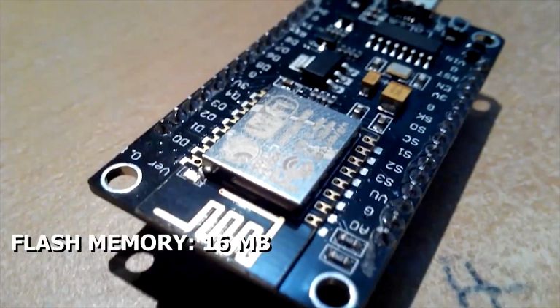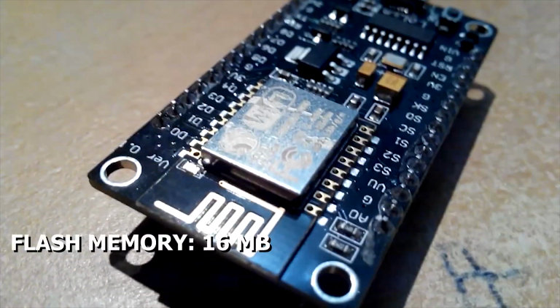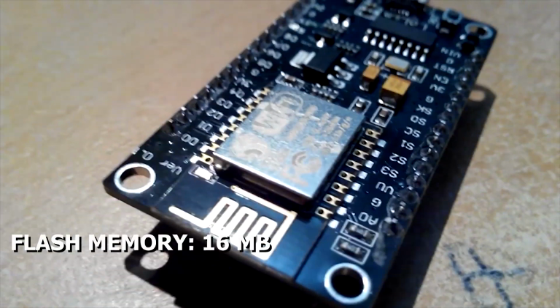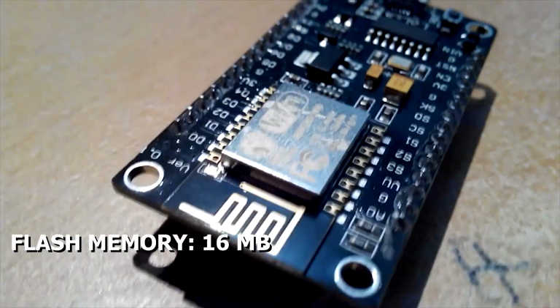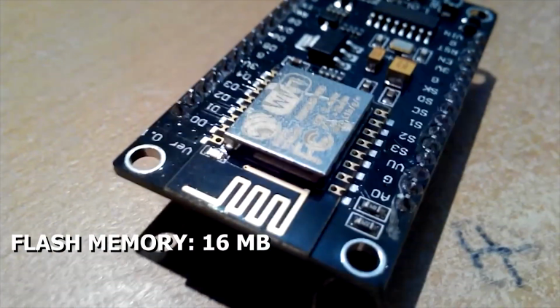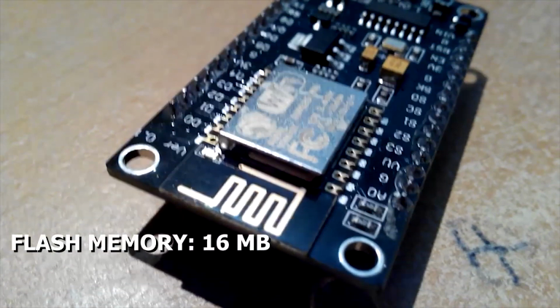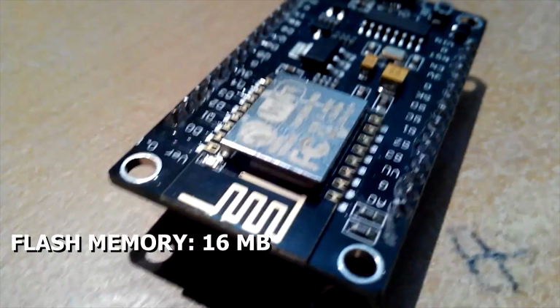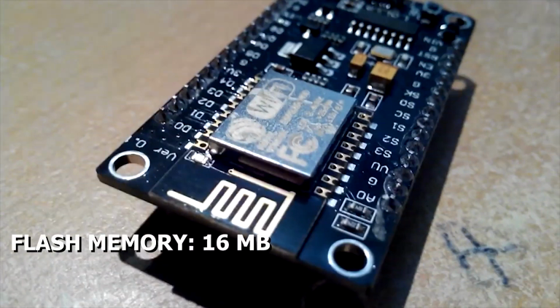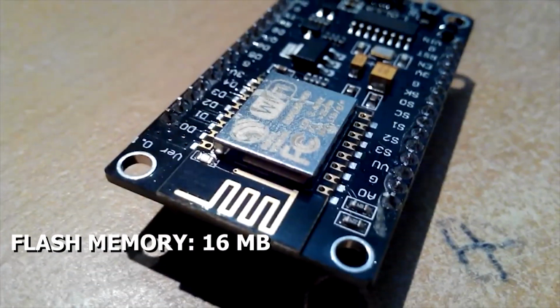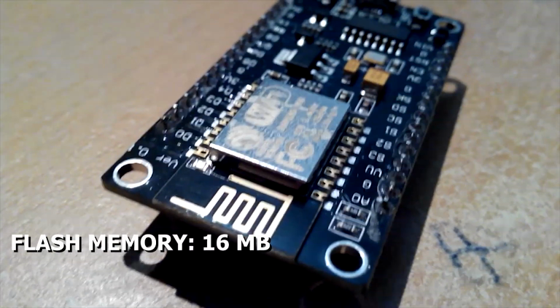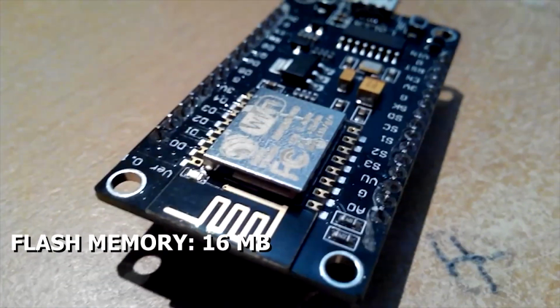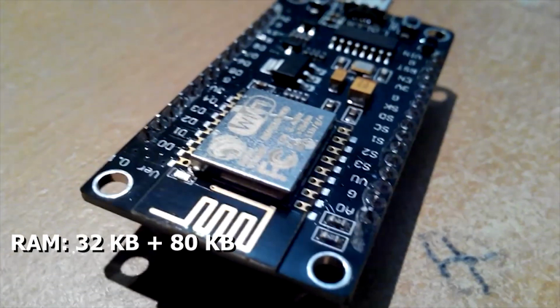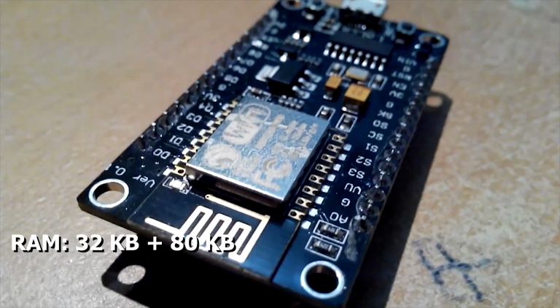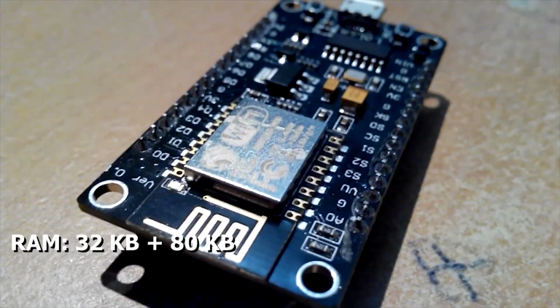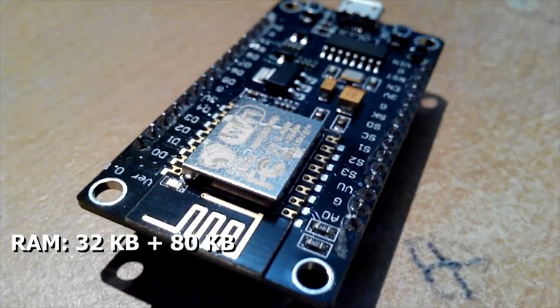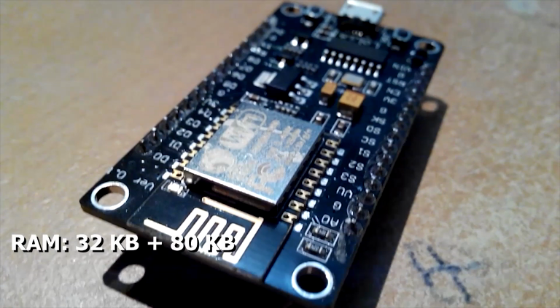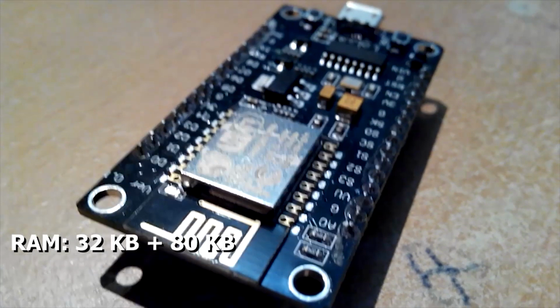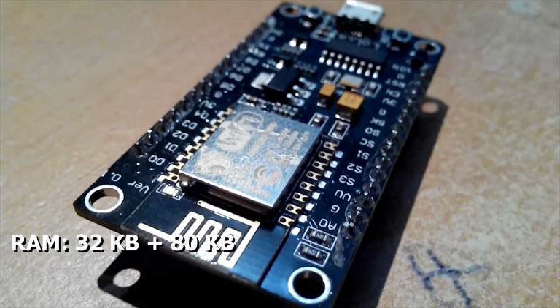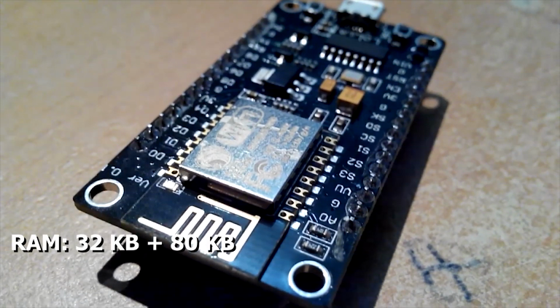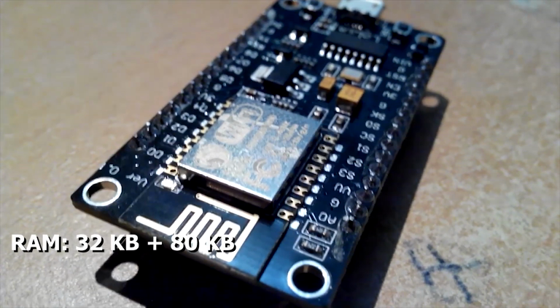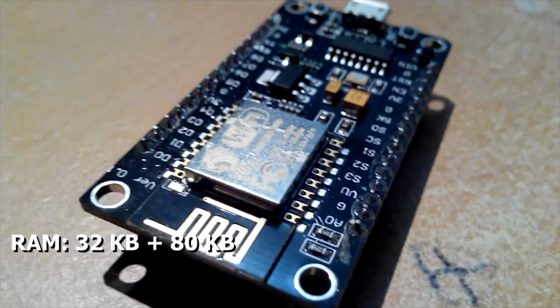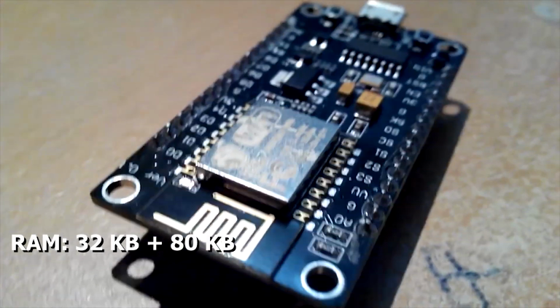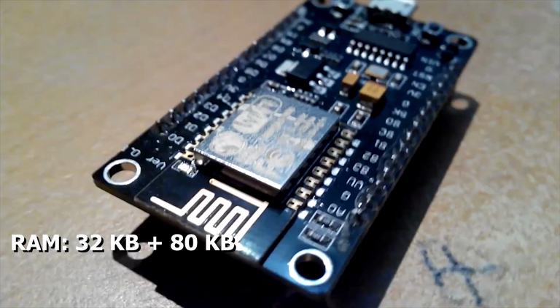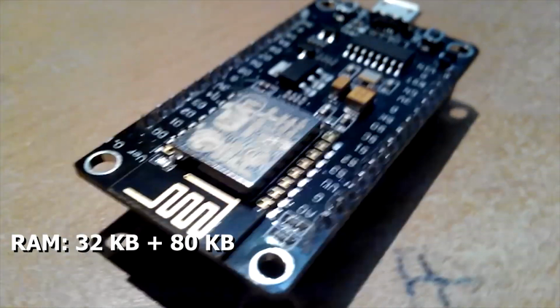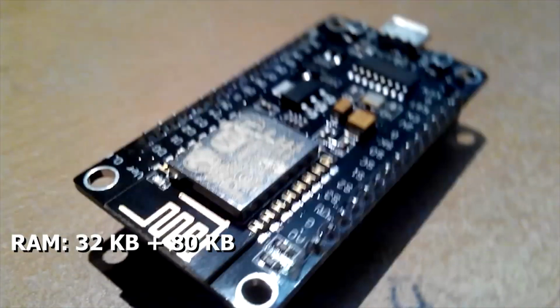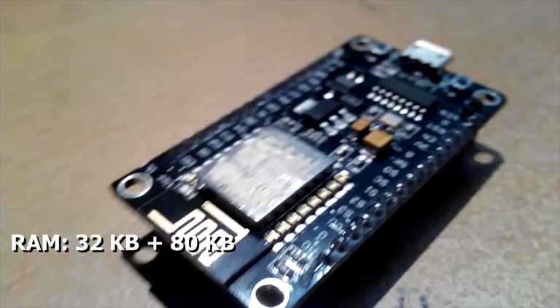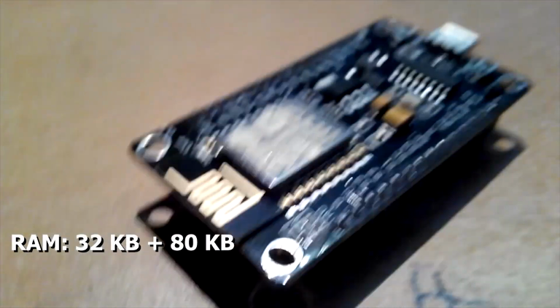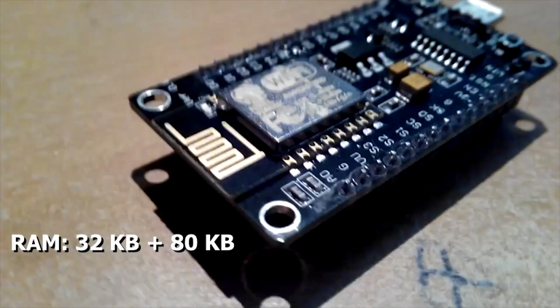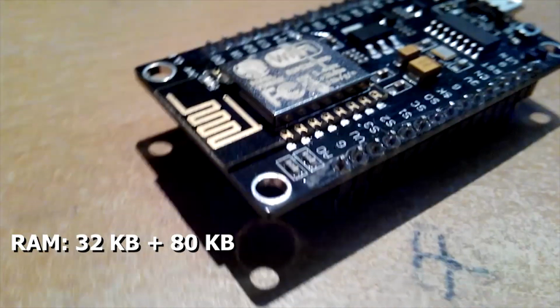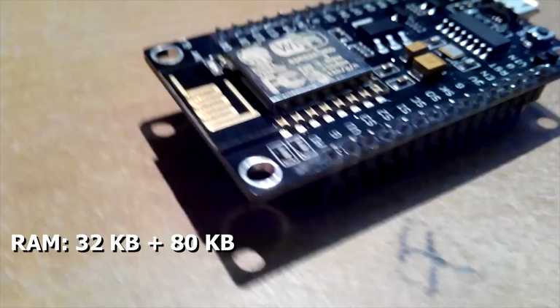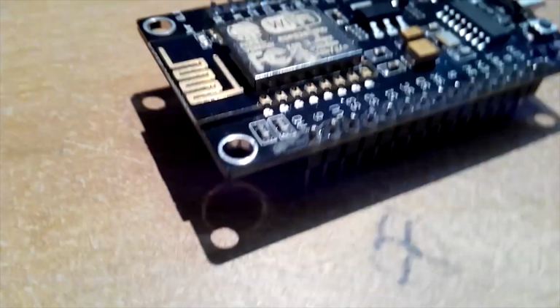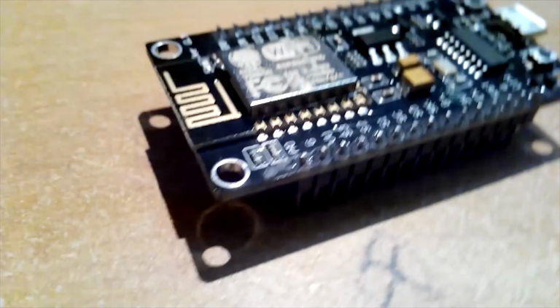Flash memory capacity is 16 MB. There is also 32 kilobytes of instruction RAM plus 80 kilobytes of user data RAM present on this board.